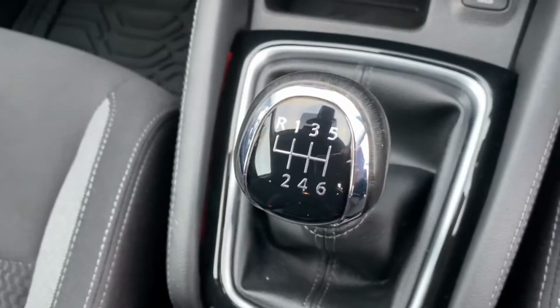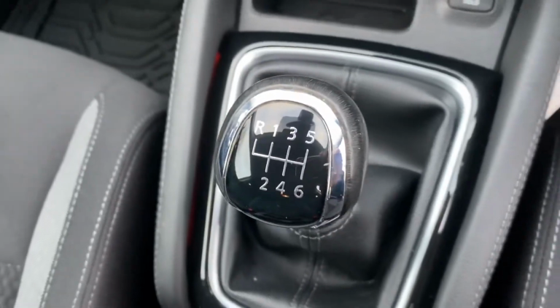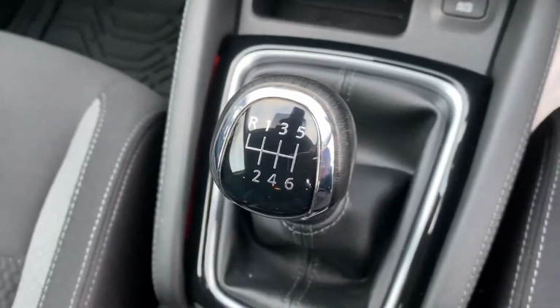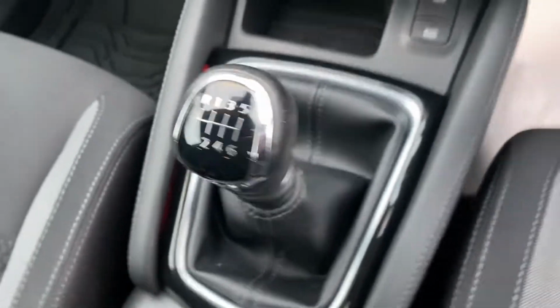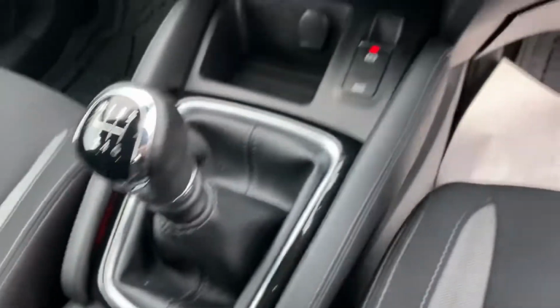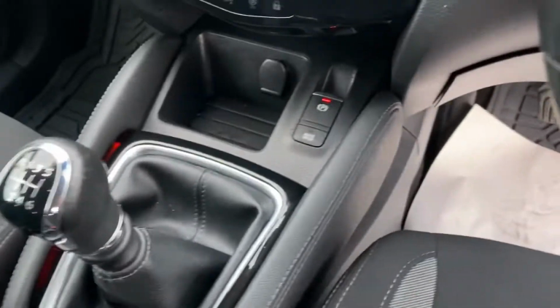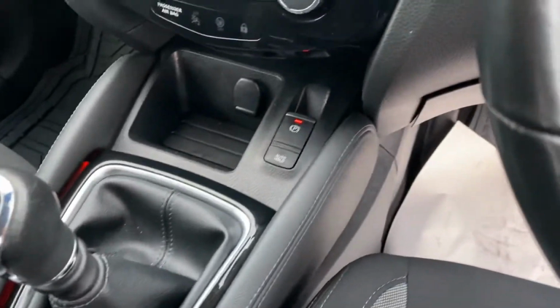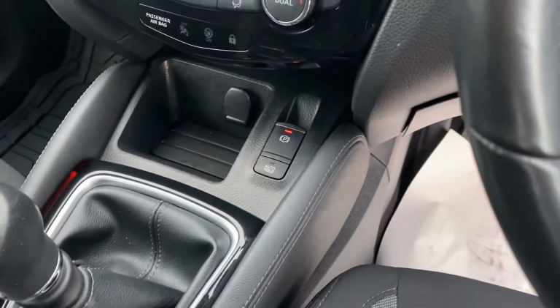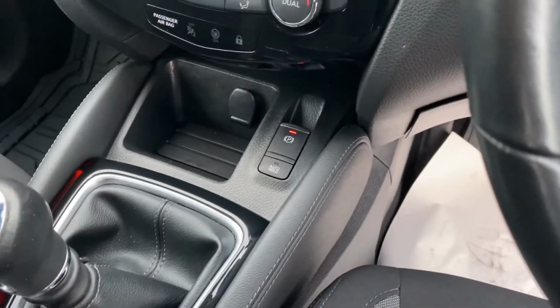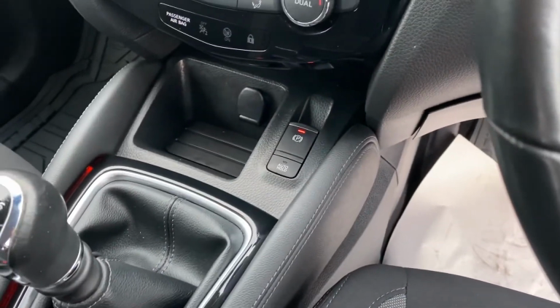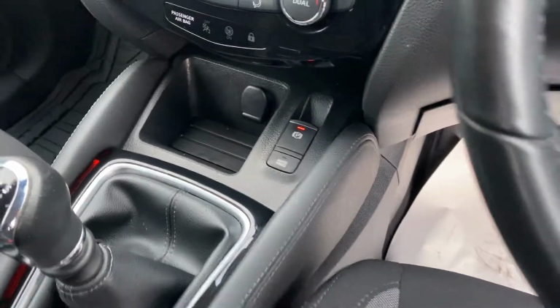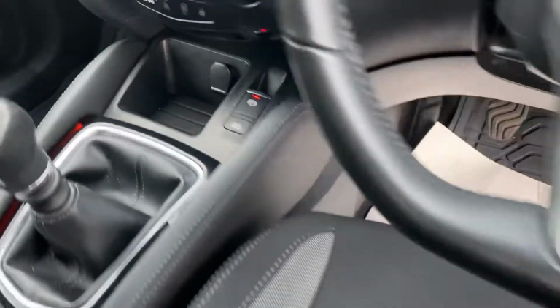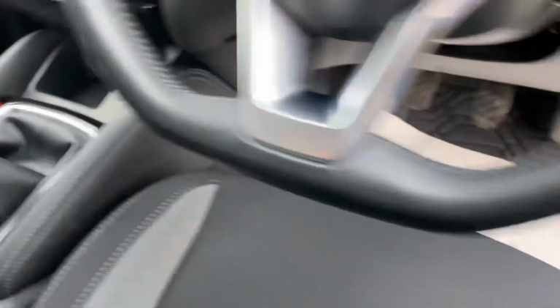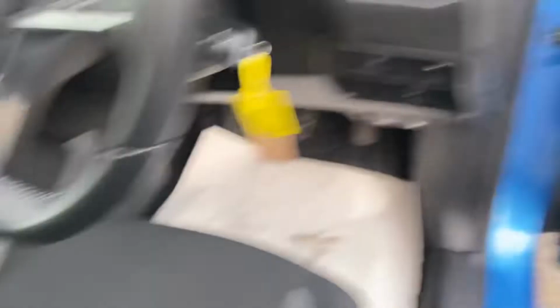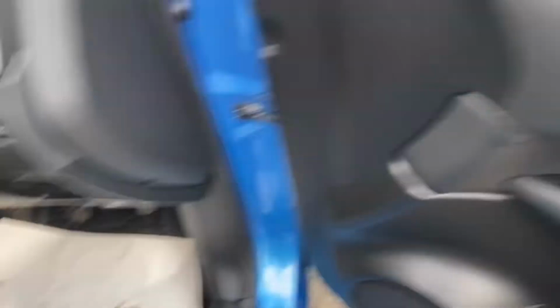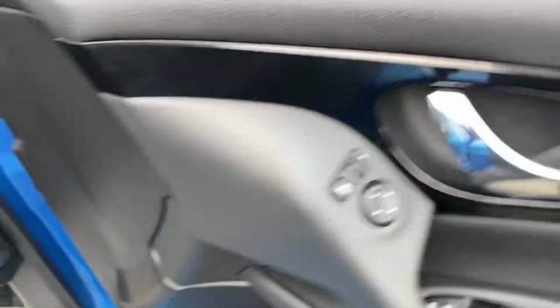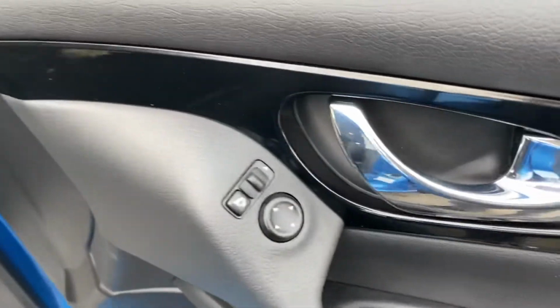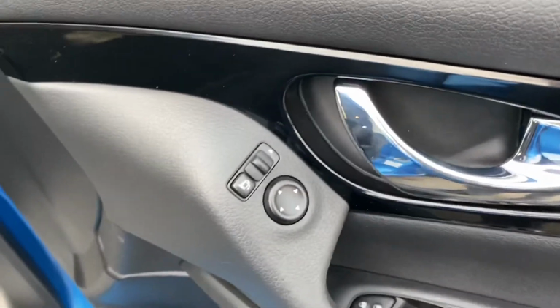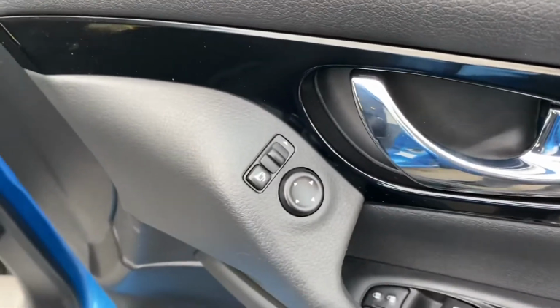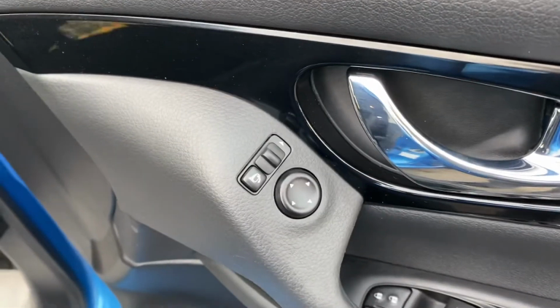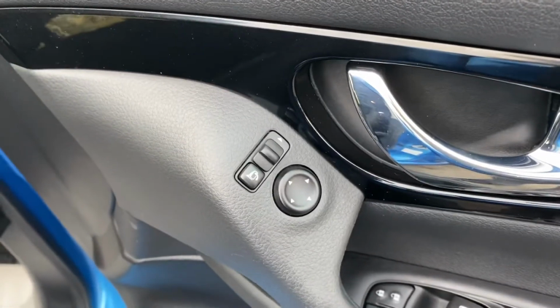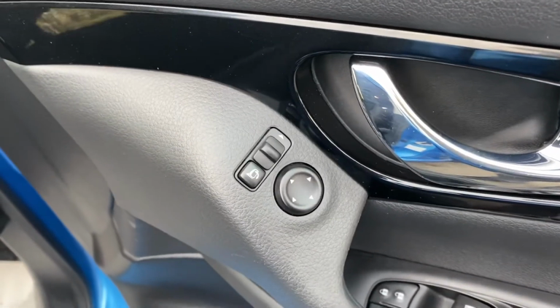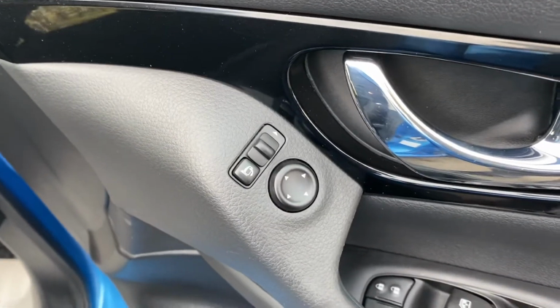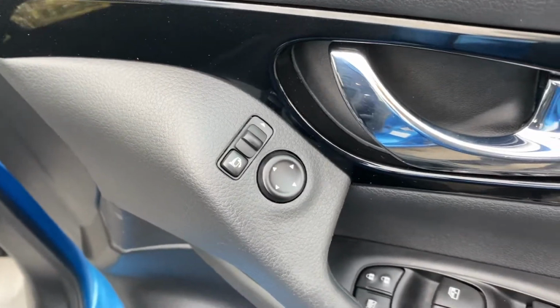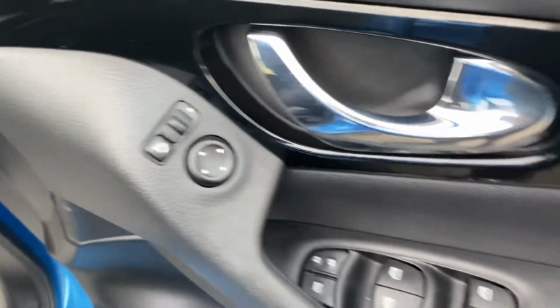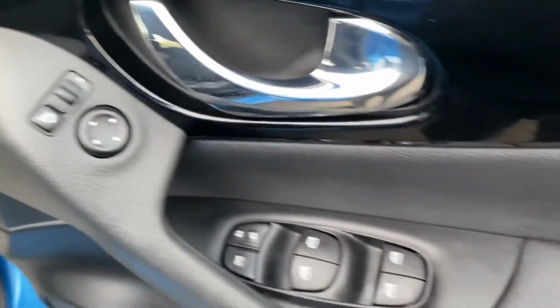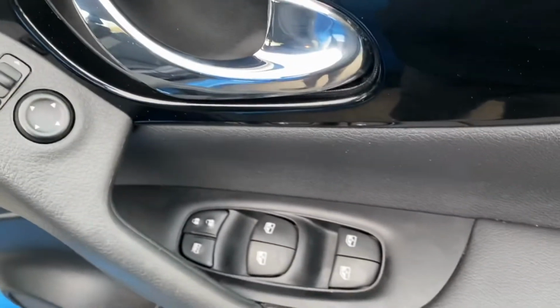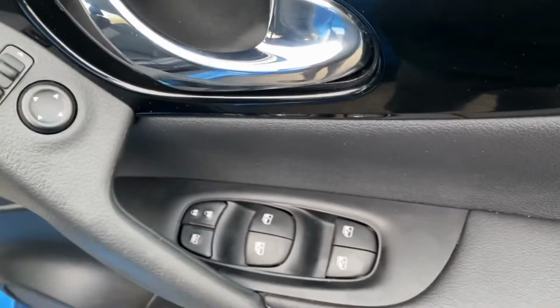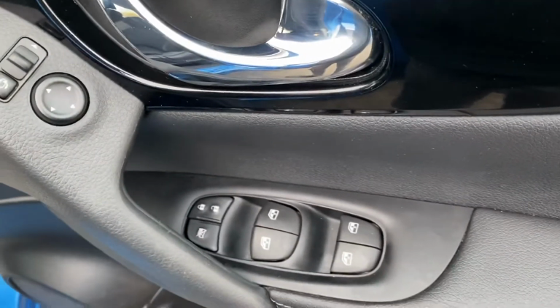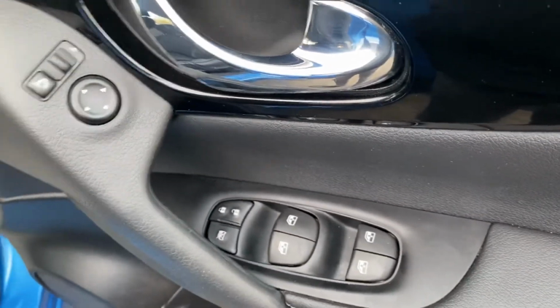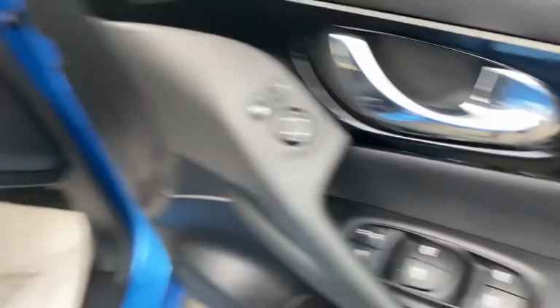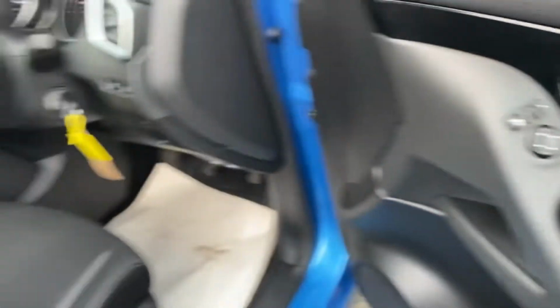There's your 6 speed manual gearbox. It's also got auto hold. The wing mirrors are electrically folding as well, and you've got full electric windows.